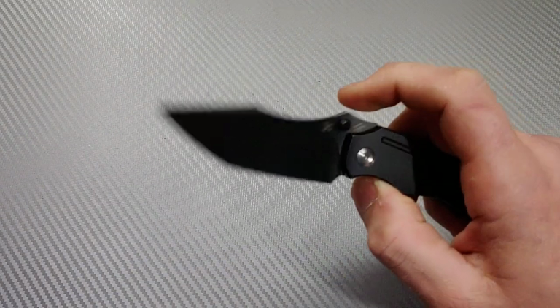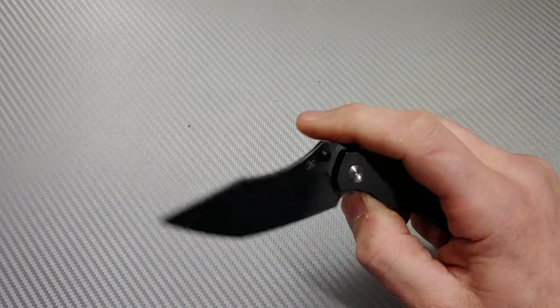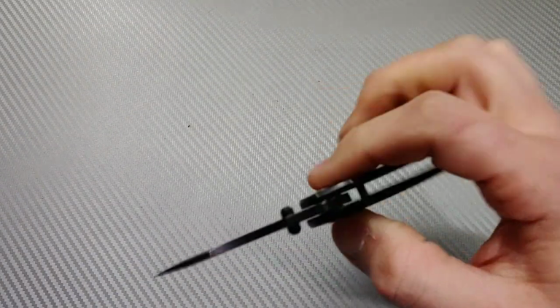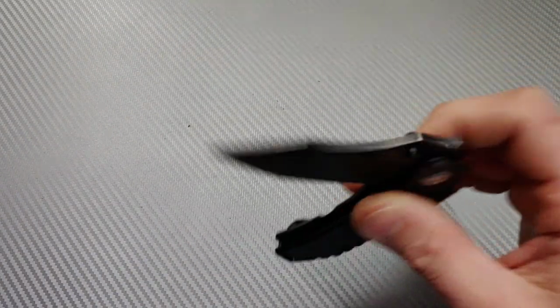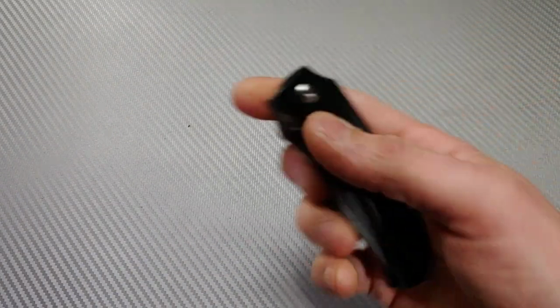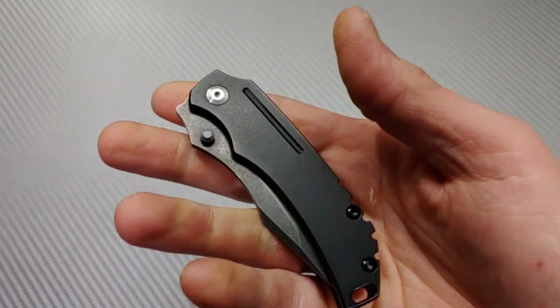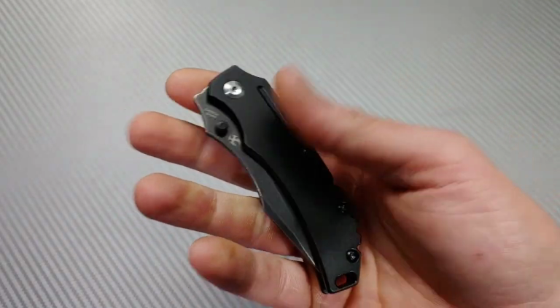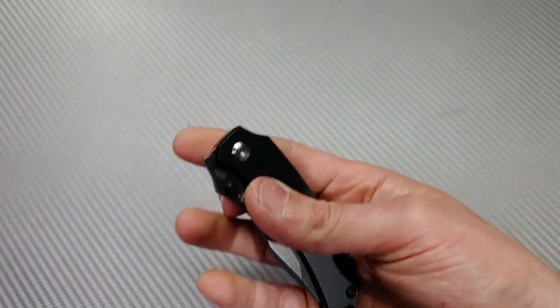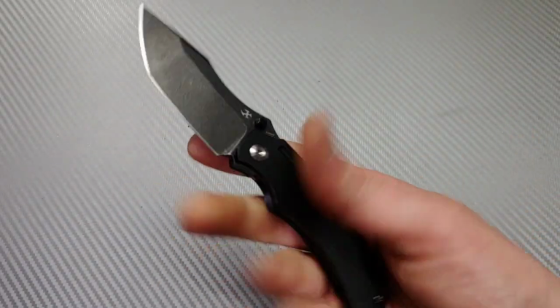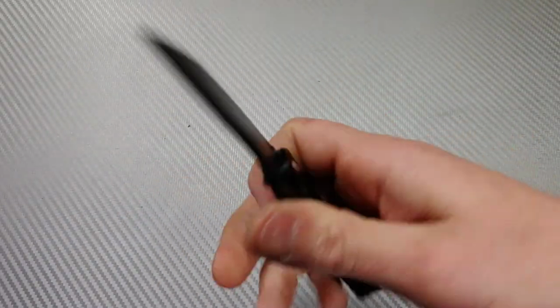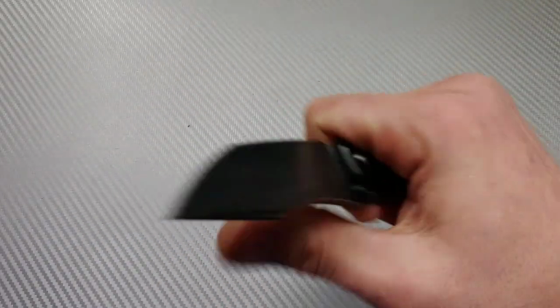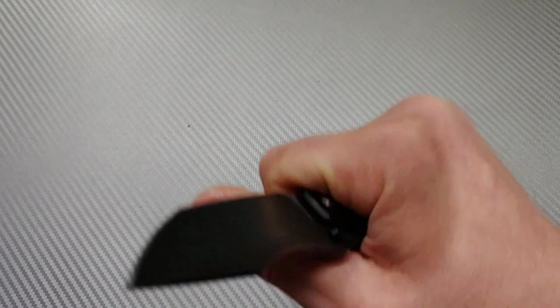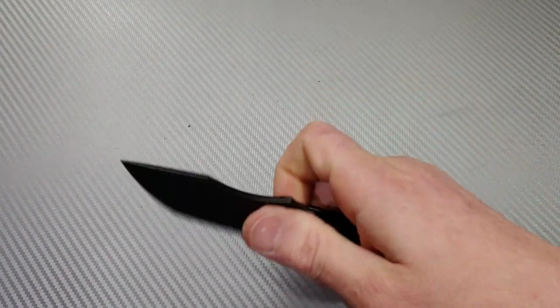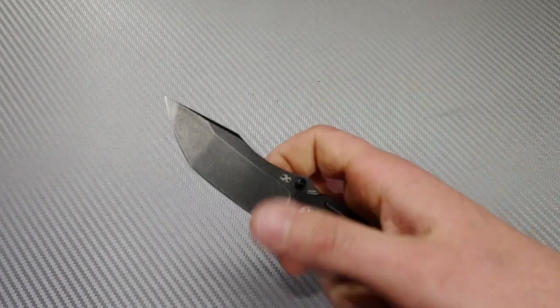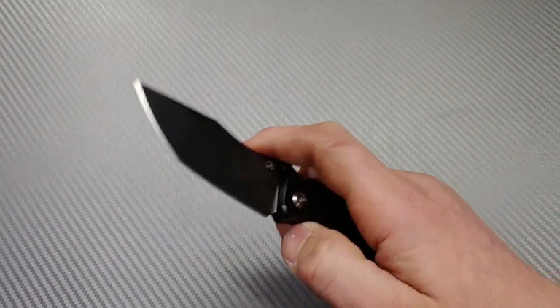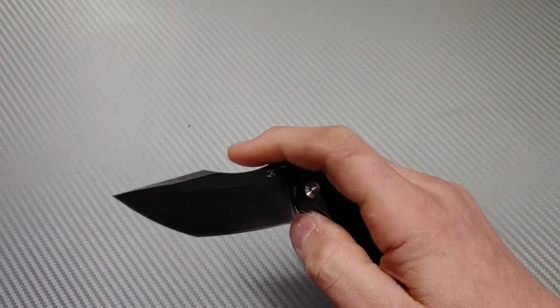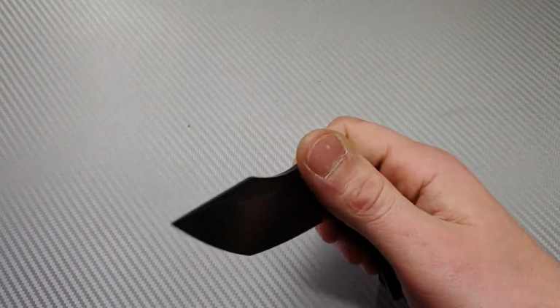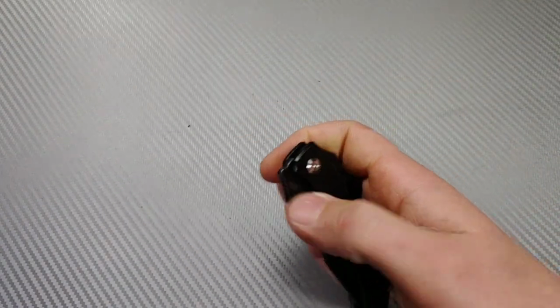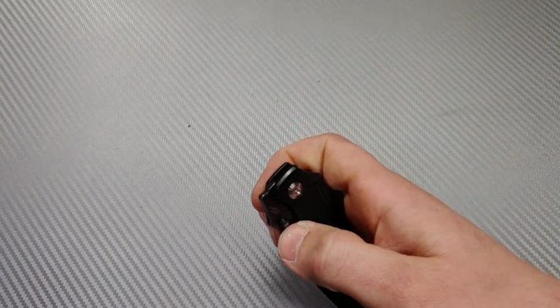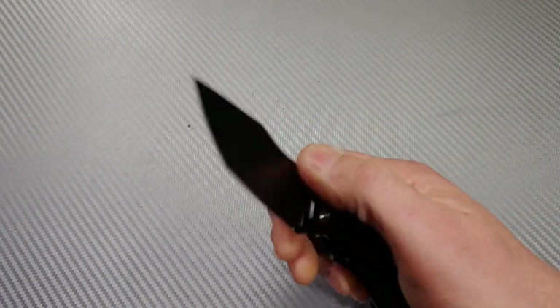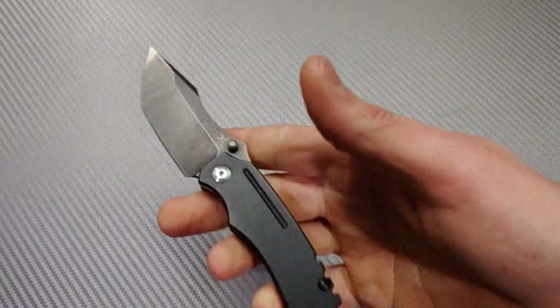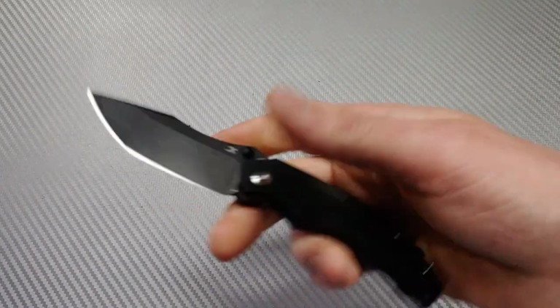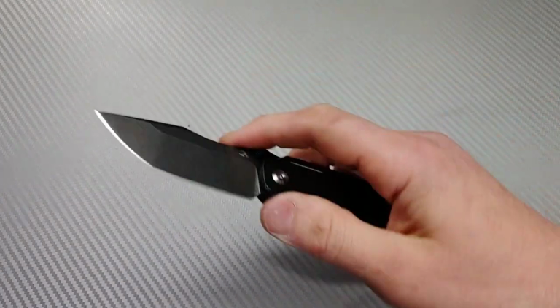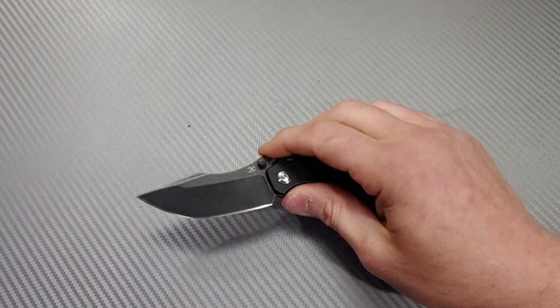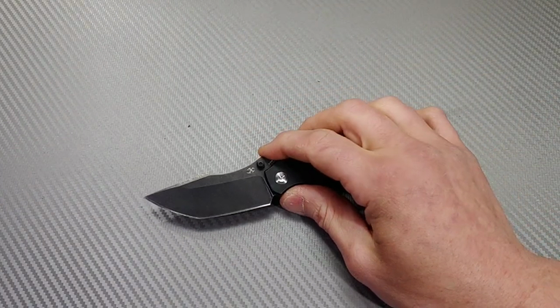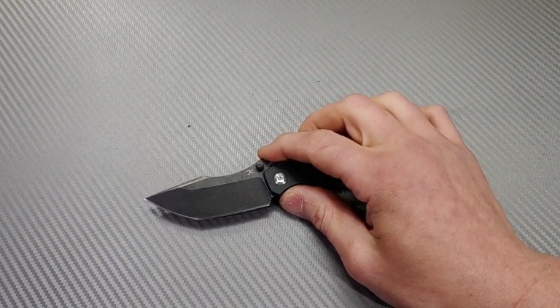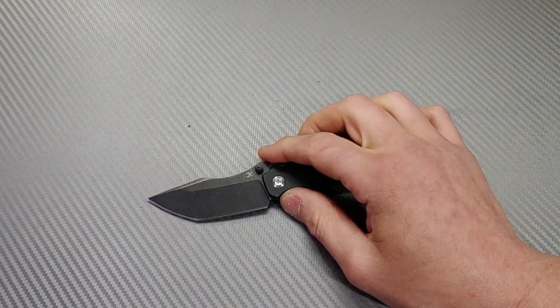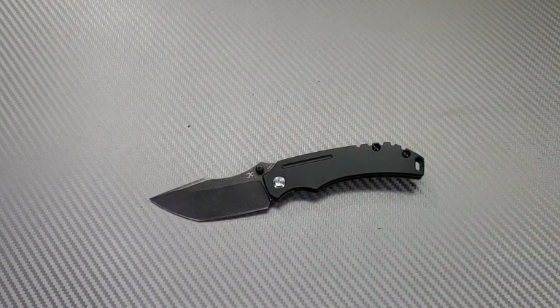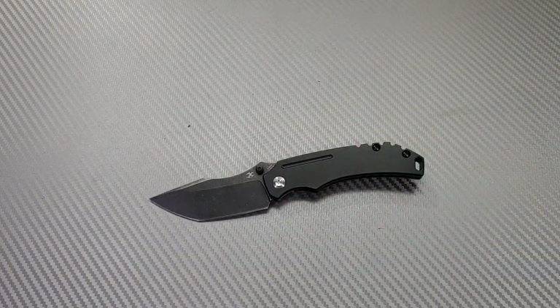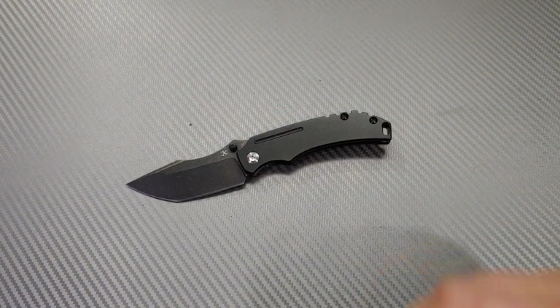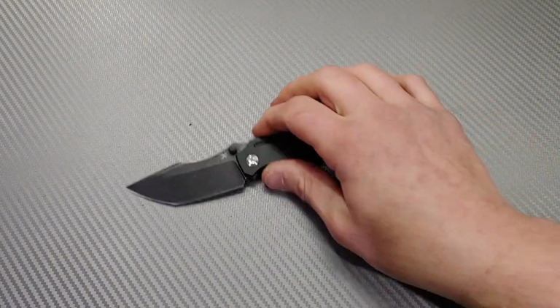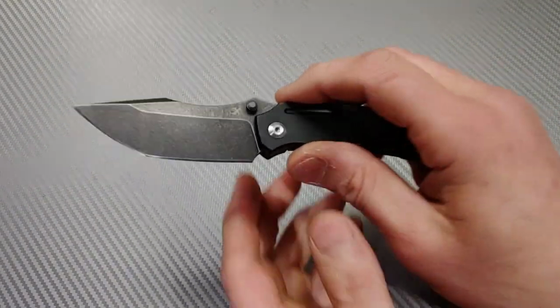He sent me this knife to review and I have been checking it out, using it, testing it, and I'm pretty impressed. I do have some negative things that we will go over here shortly, but first let's get into this knife.